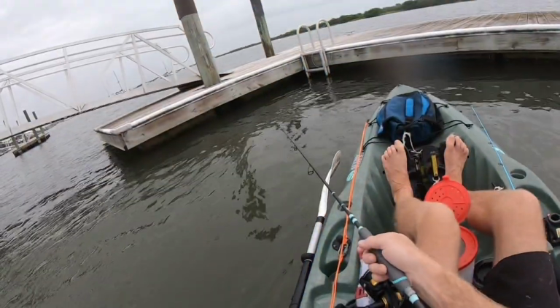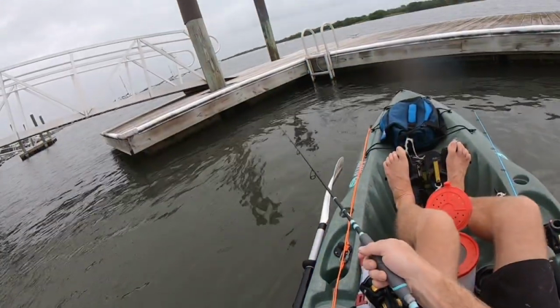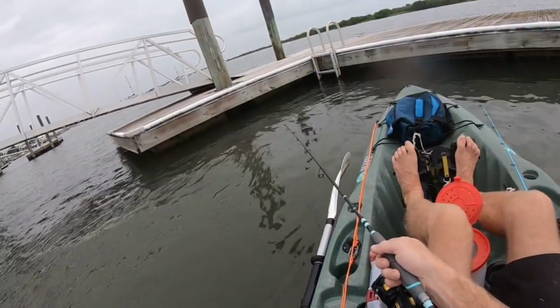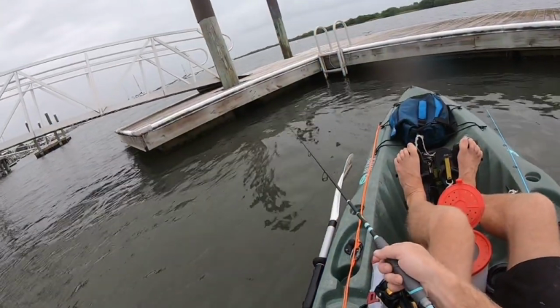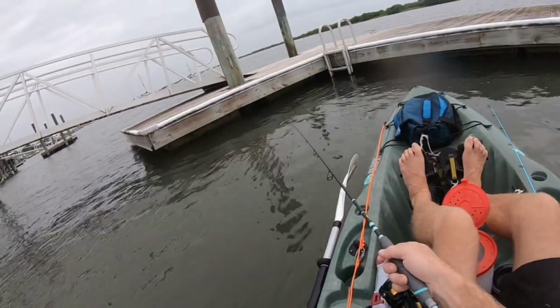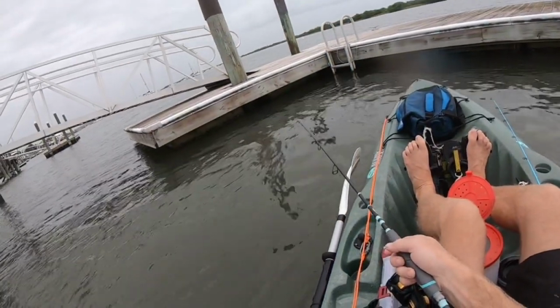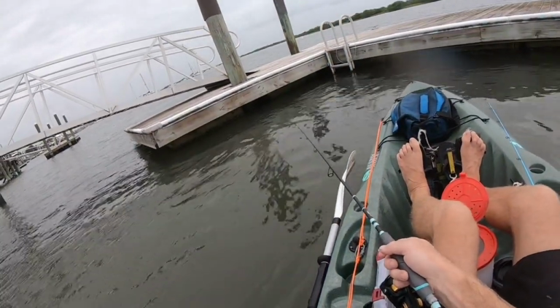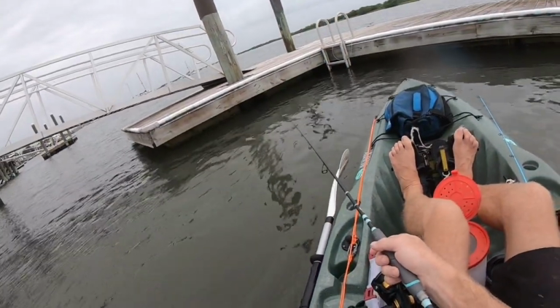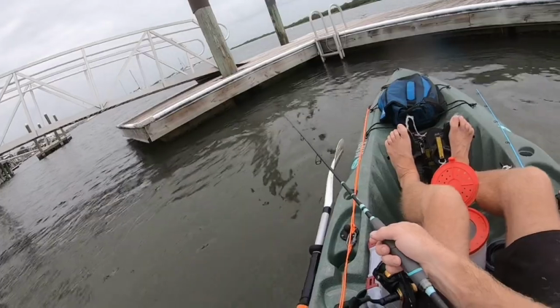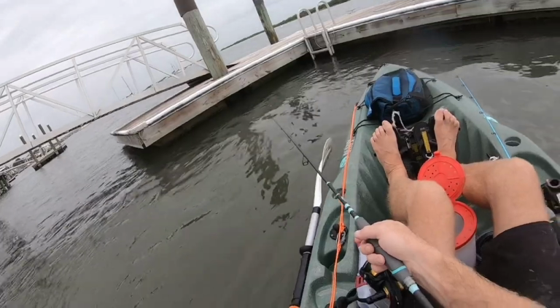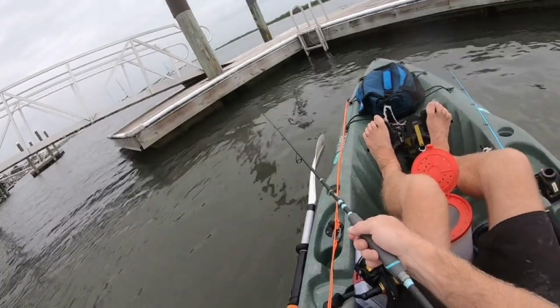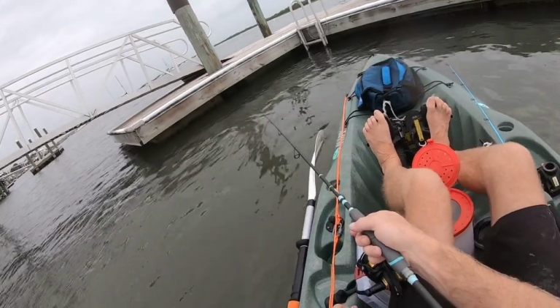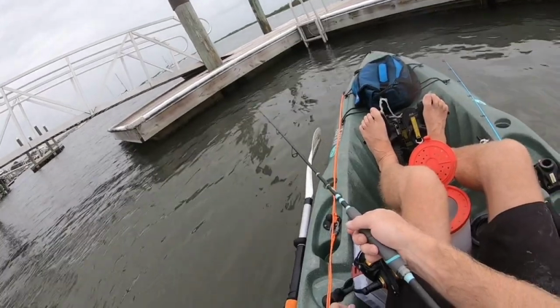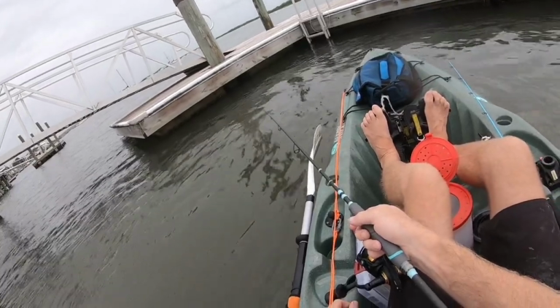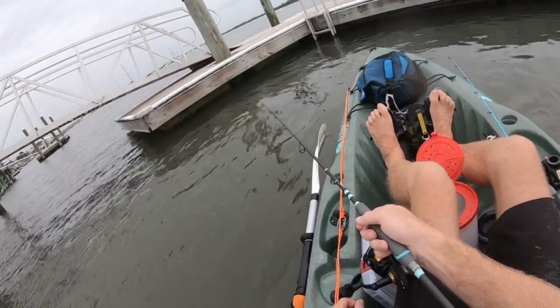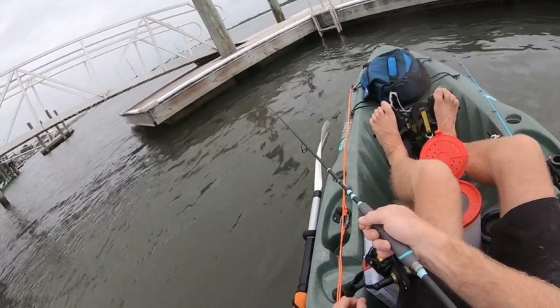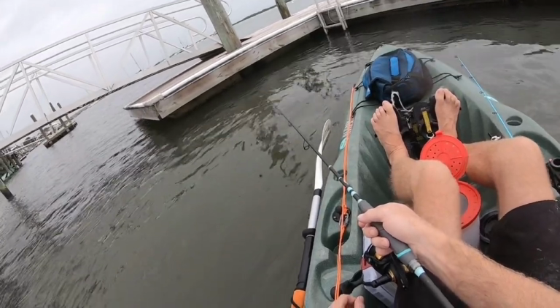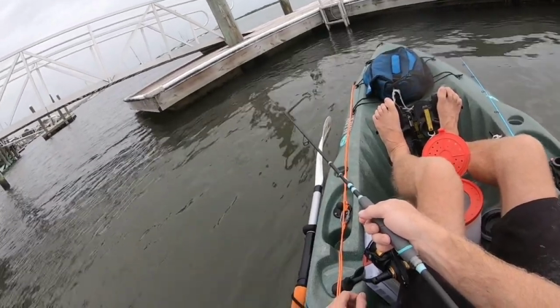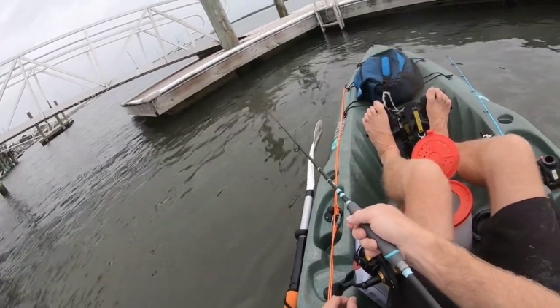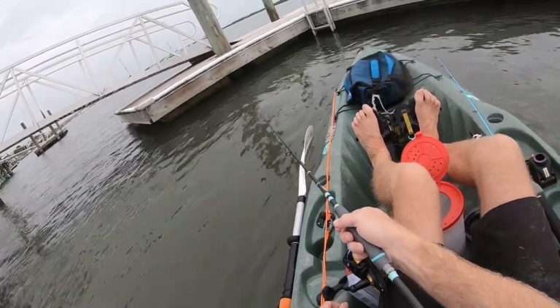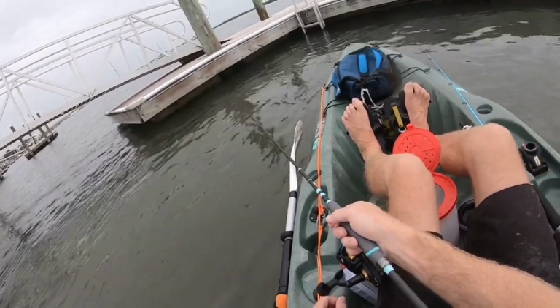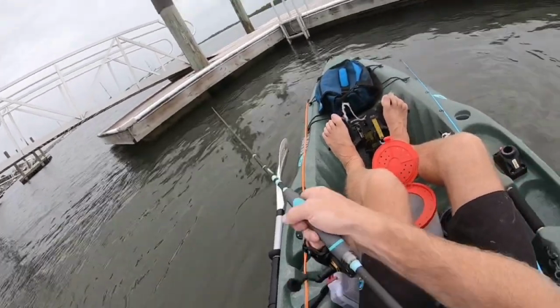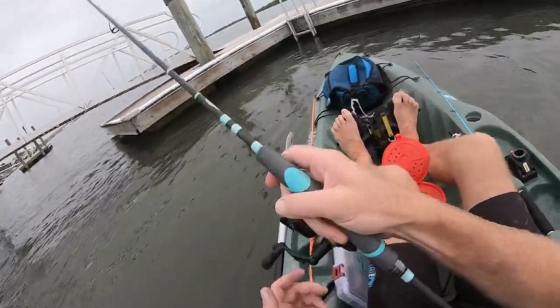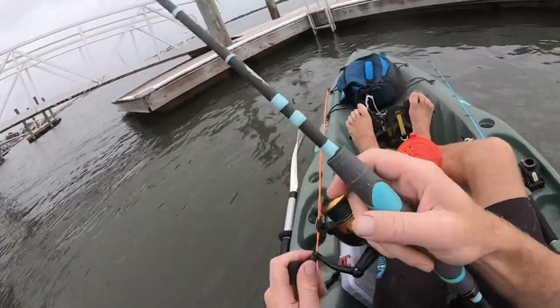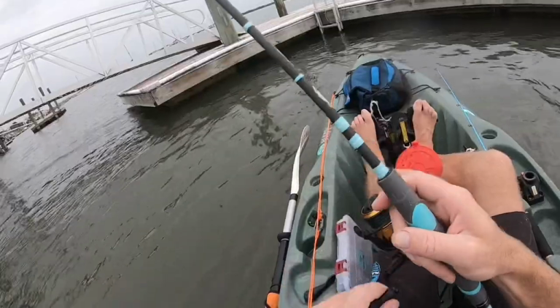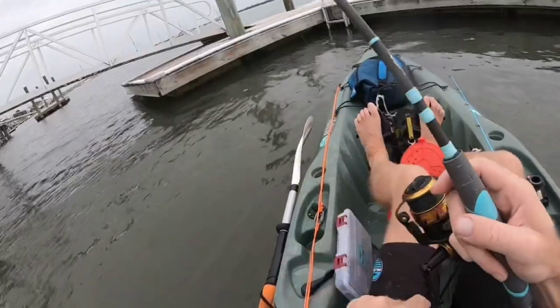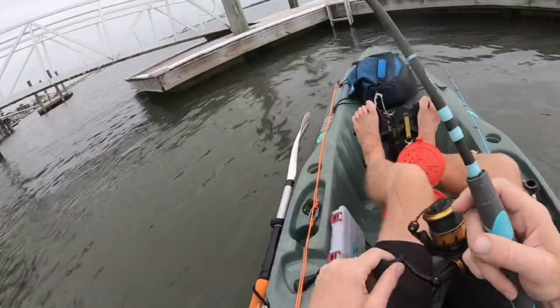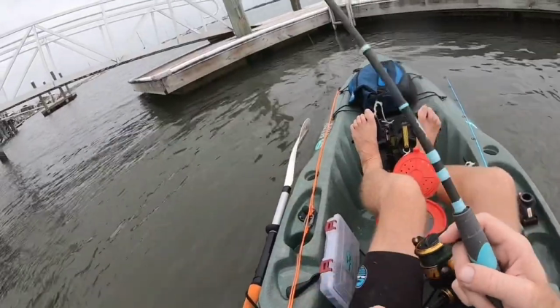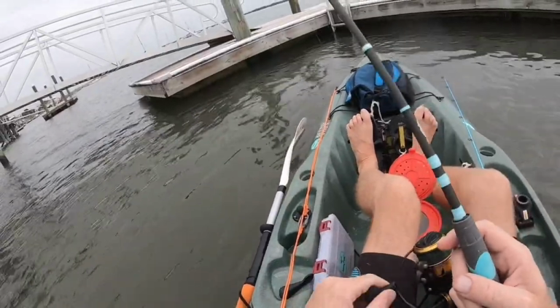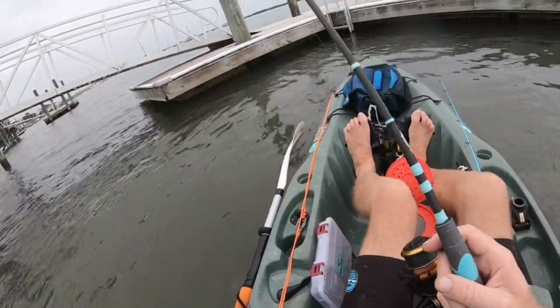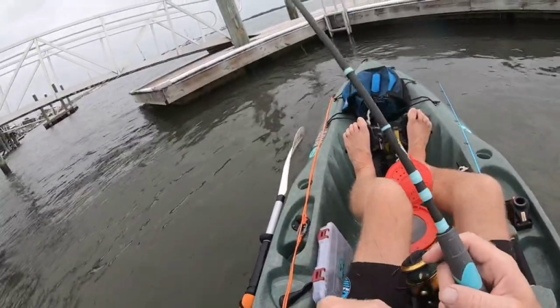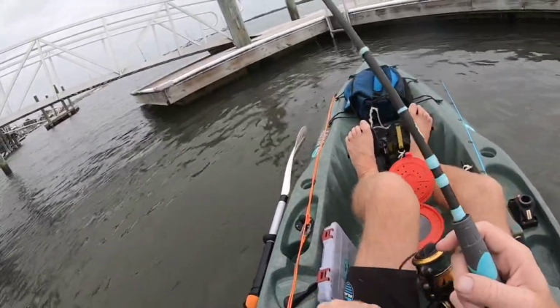Coming up right here, I actually had a fish that wasn't committing to larger crabs. As you'll see, I'll switch out the larger crab for the smallest fiddler crab I have — and it actually worked.